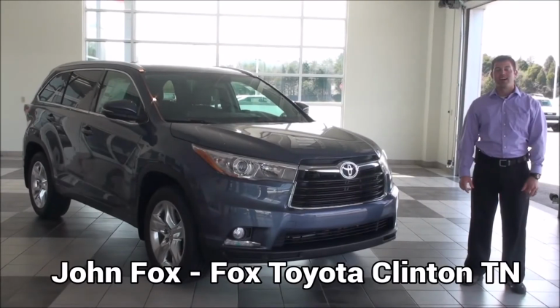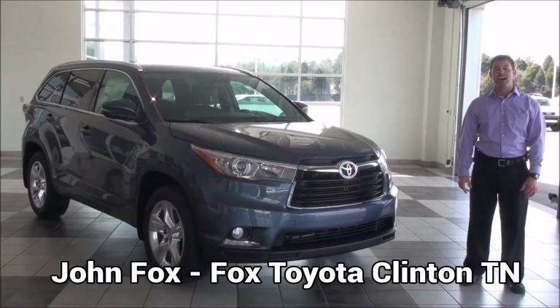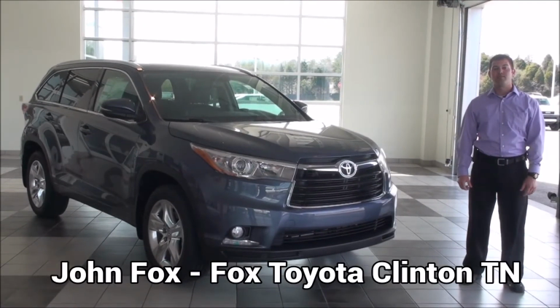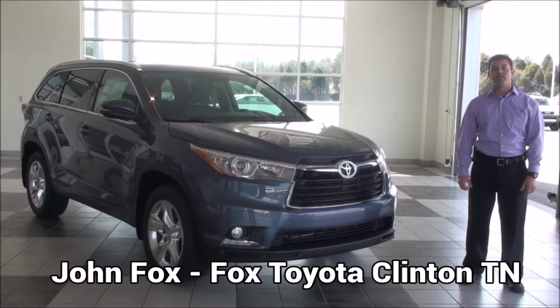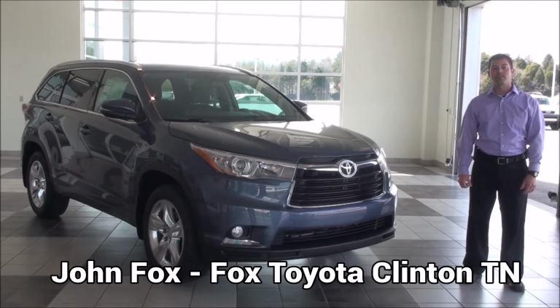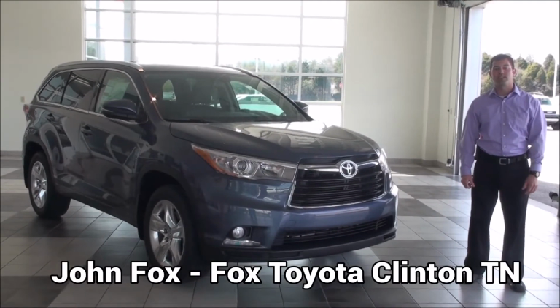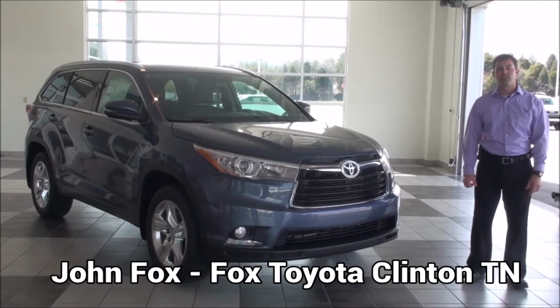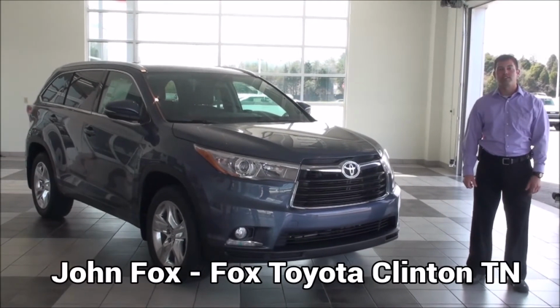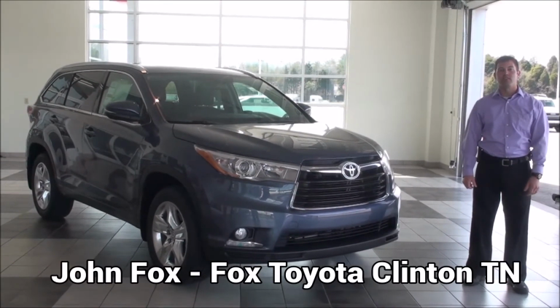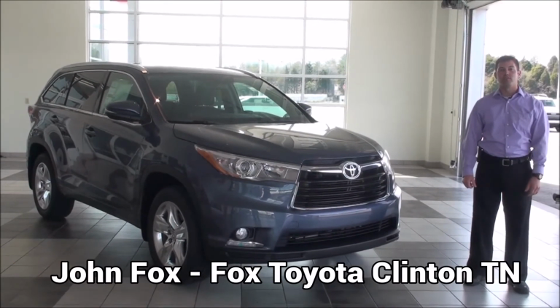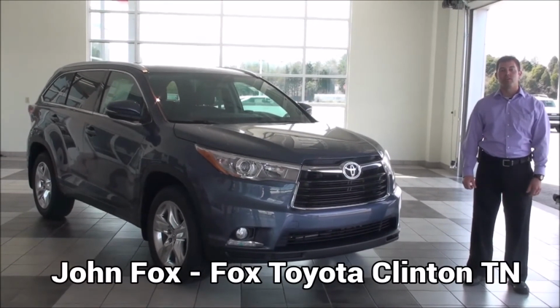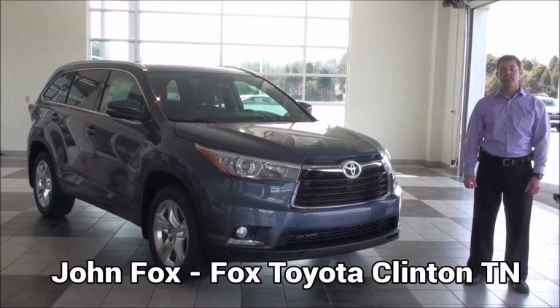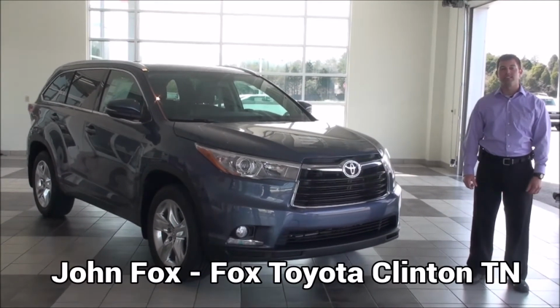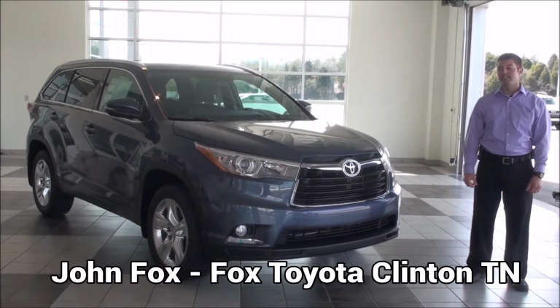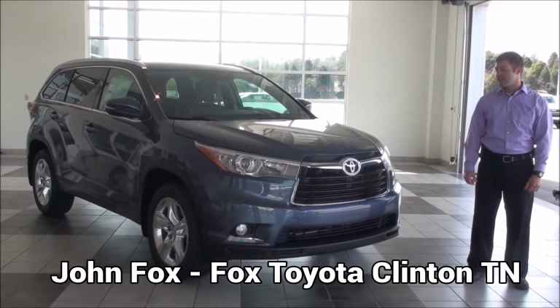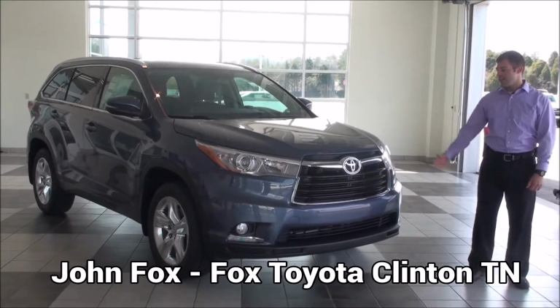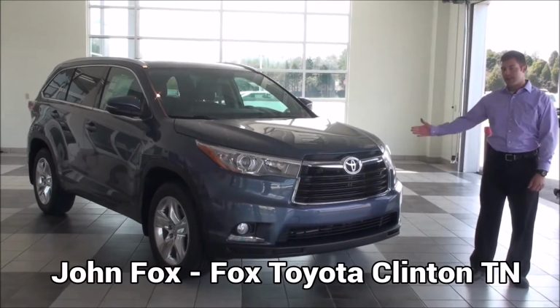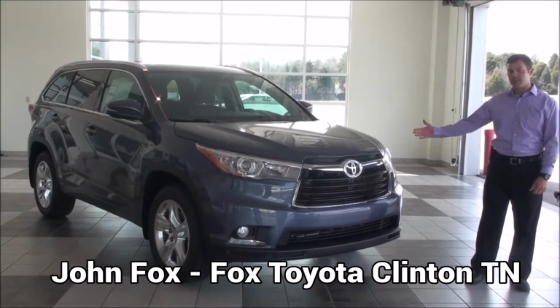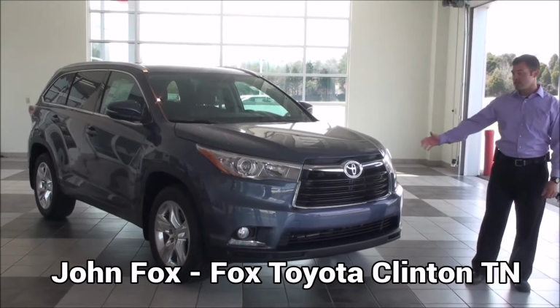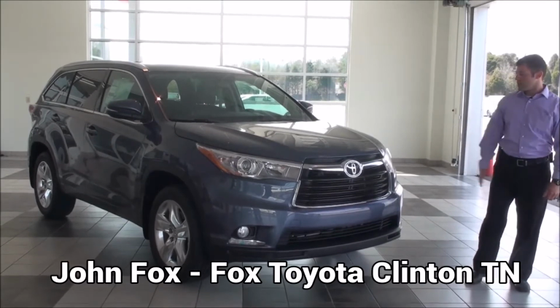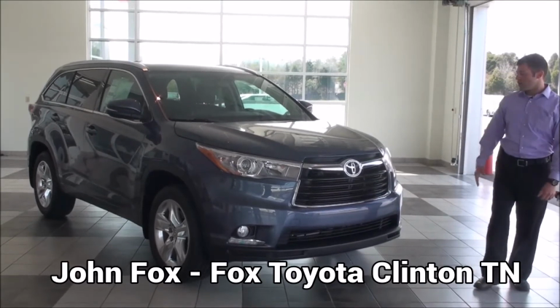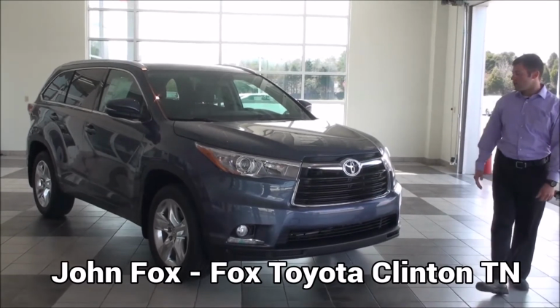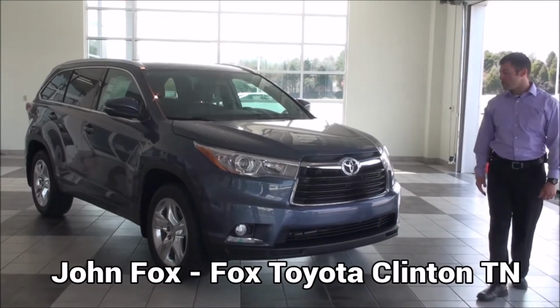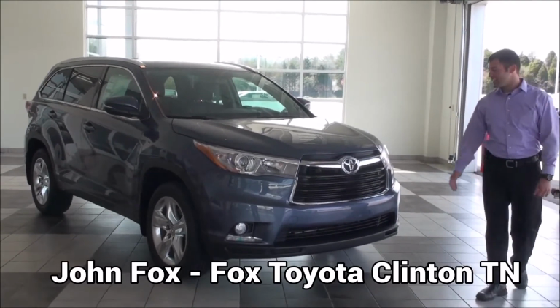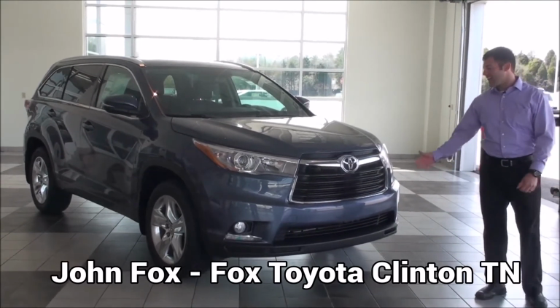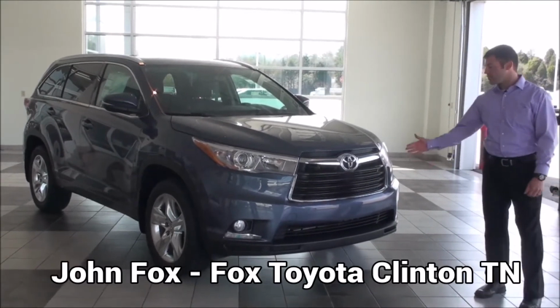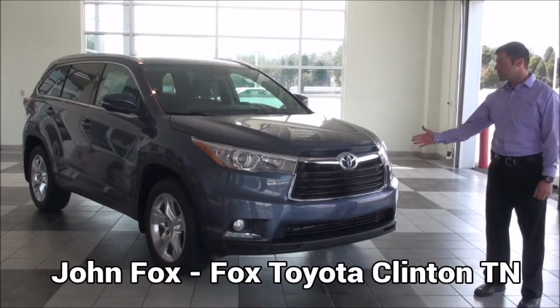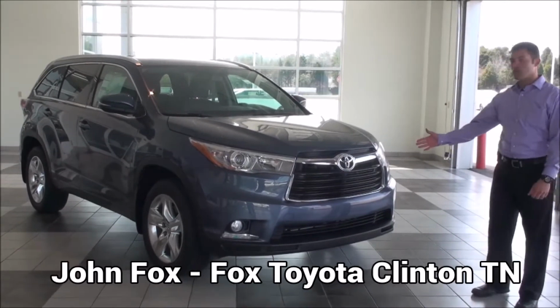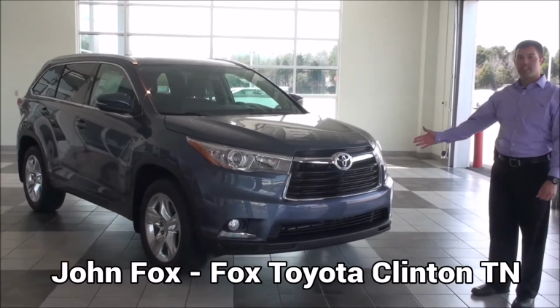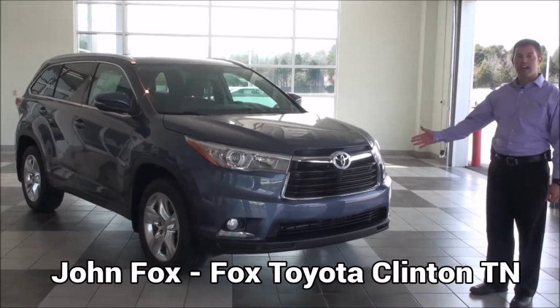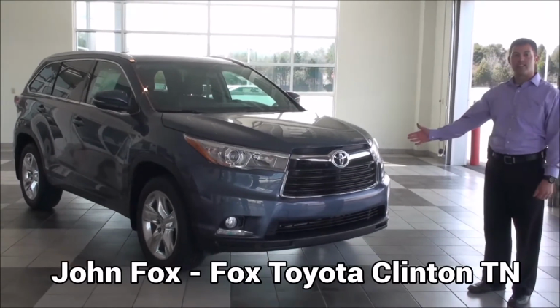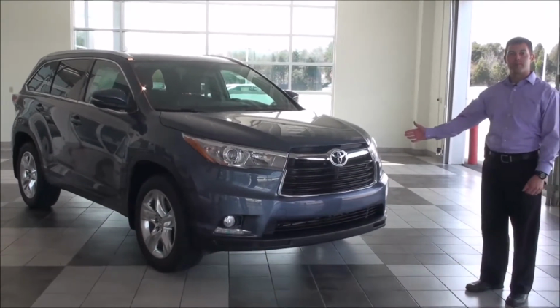Hi, I'm John Fox, a sales associate at Fox Toyota in Clinton, Tennessee, and I'm here to show you the new redesigned 2014 Highlander Limited.